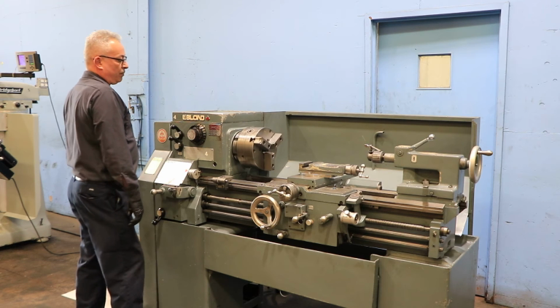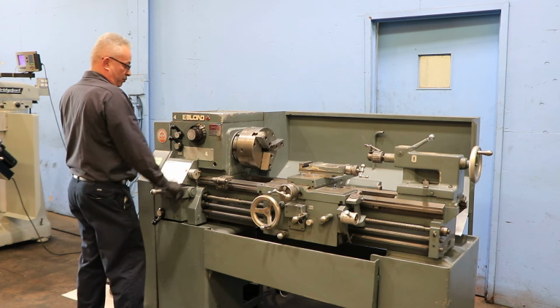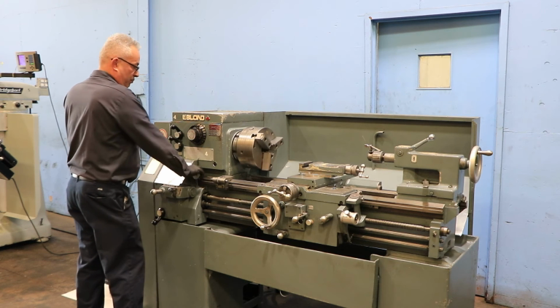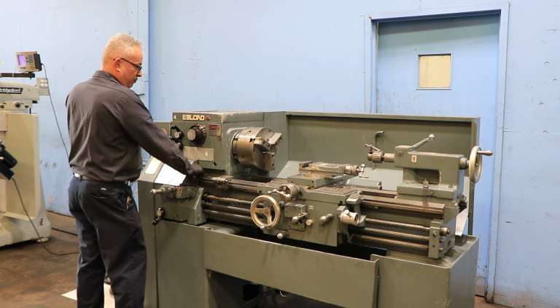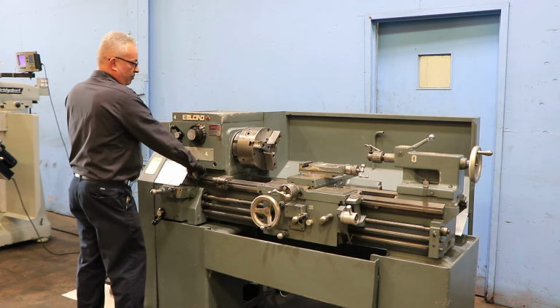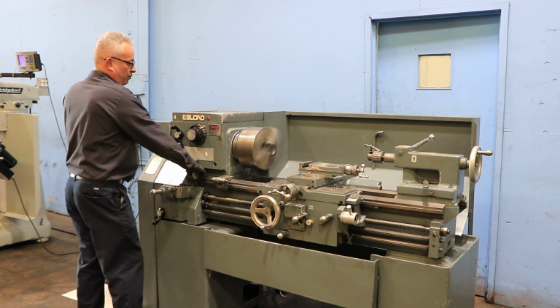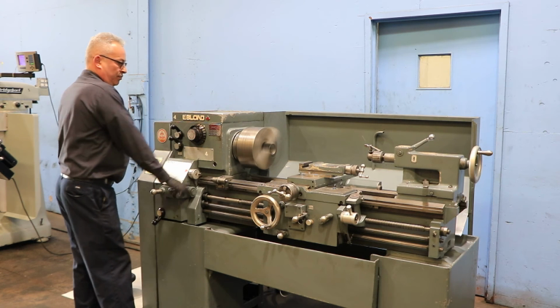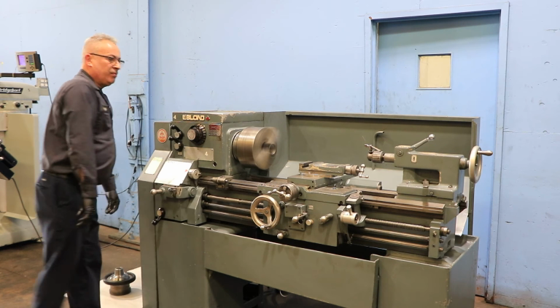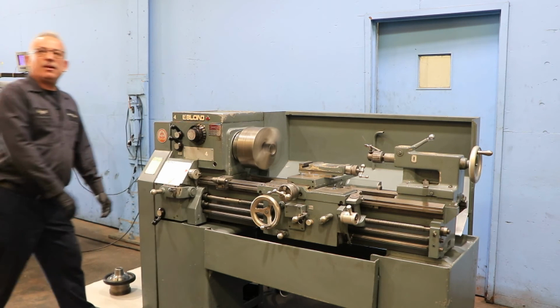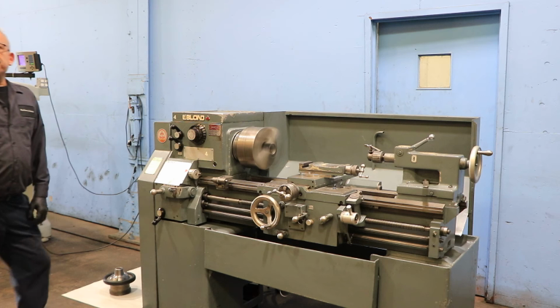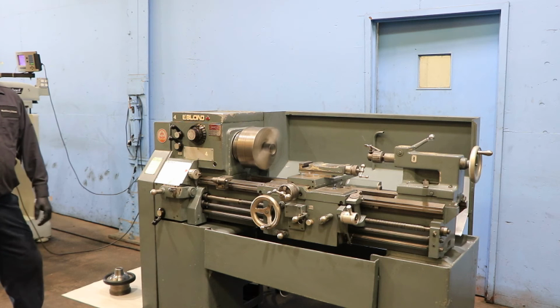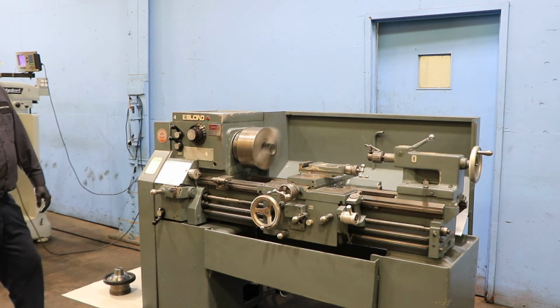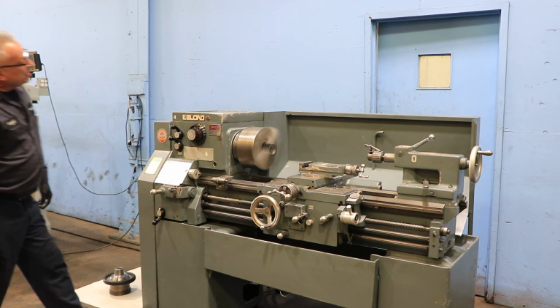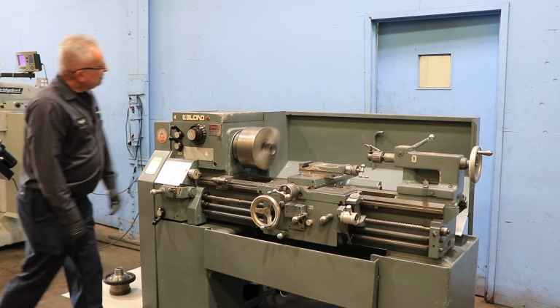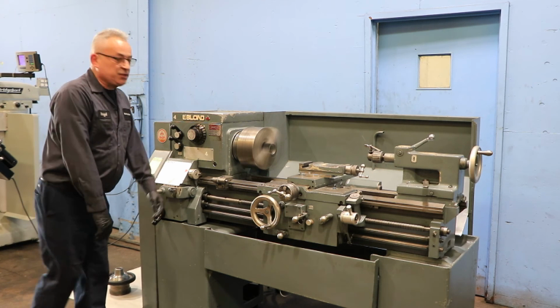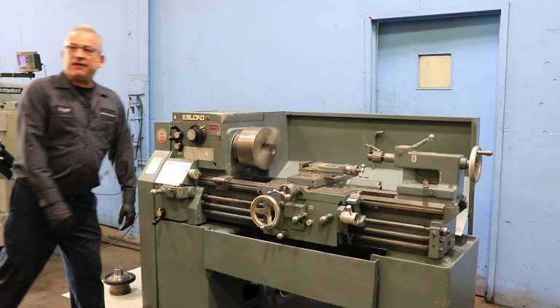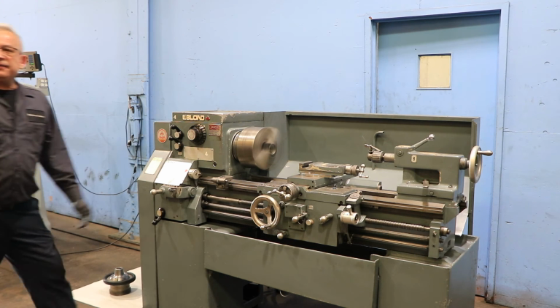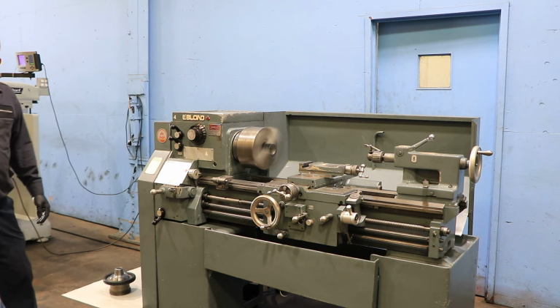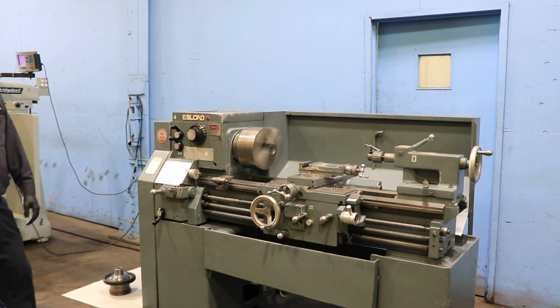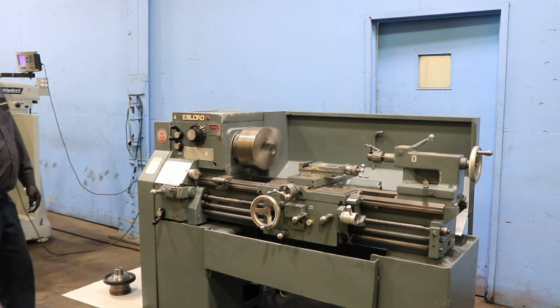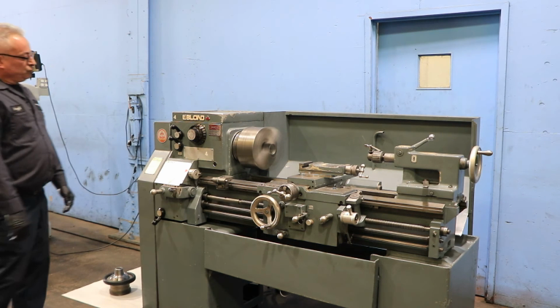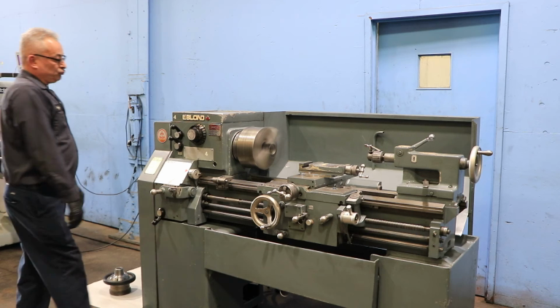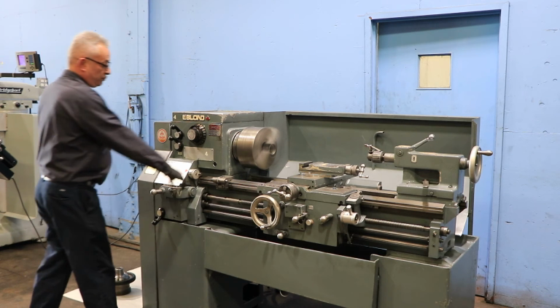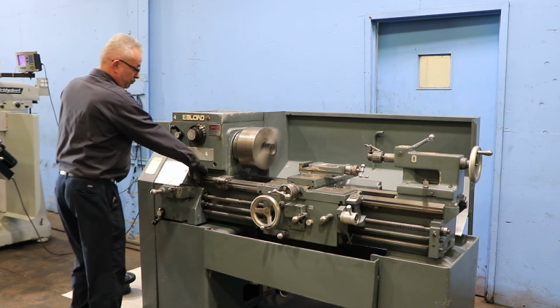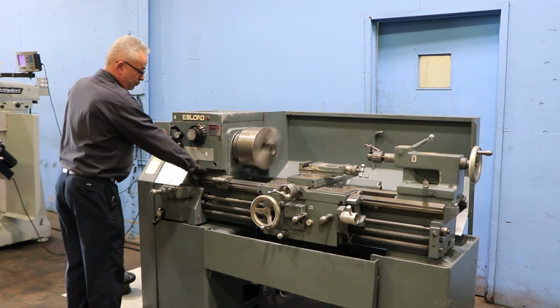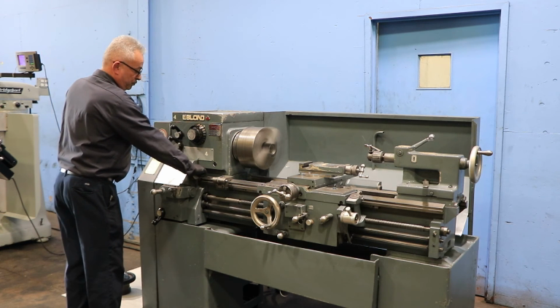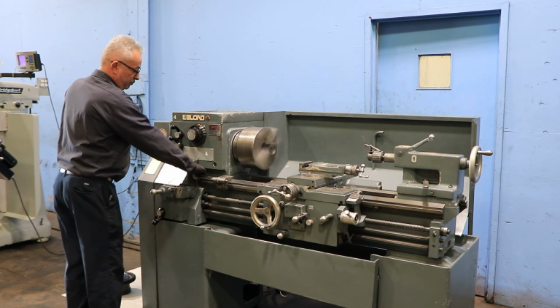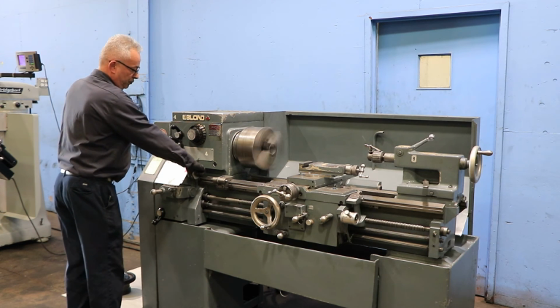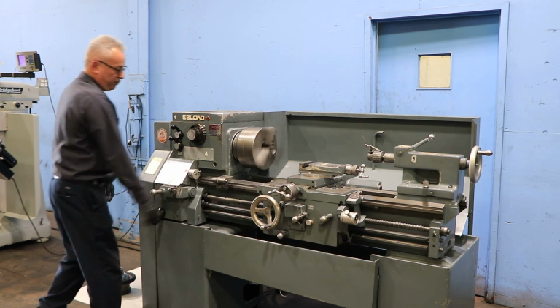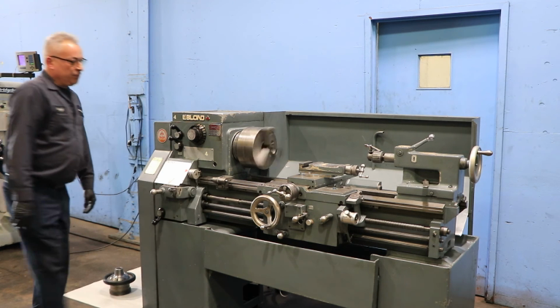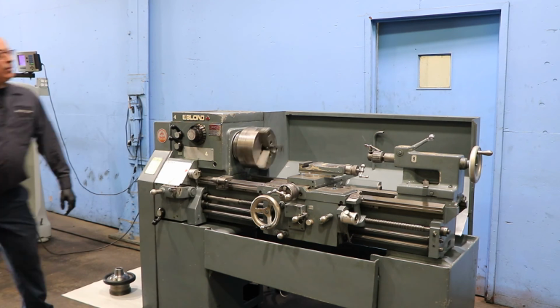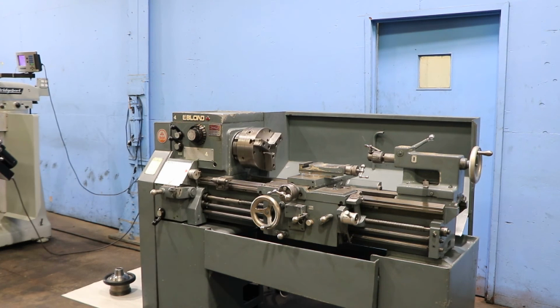We're going to go up in speed right now. That's about 625 RPM. You also have a Hardin Sargent 5C collet chuck that goes with the machine.